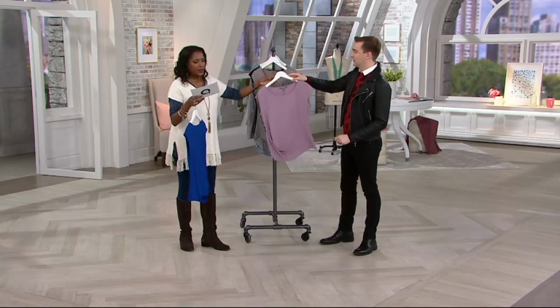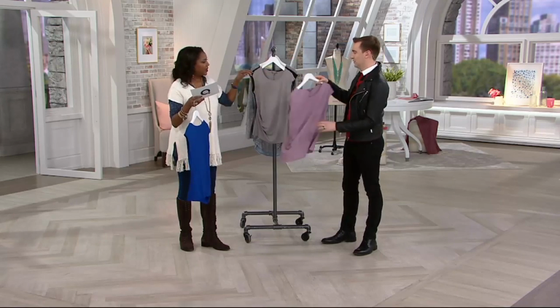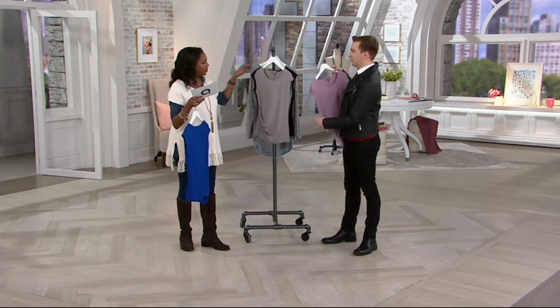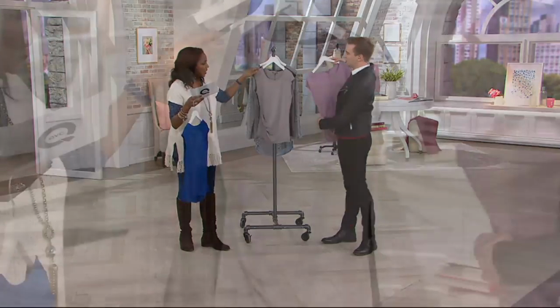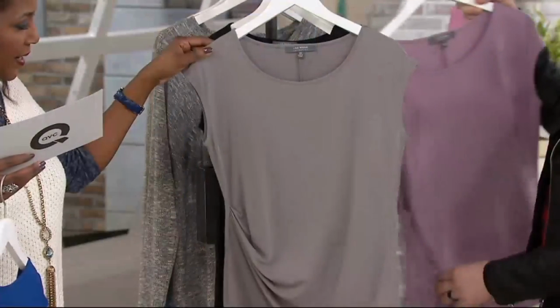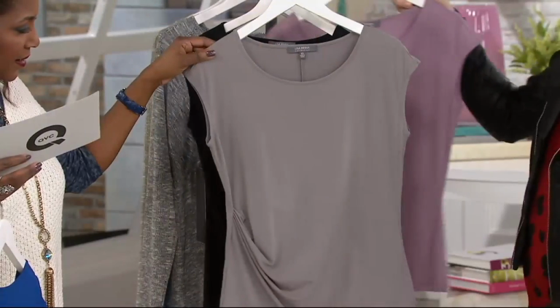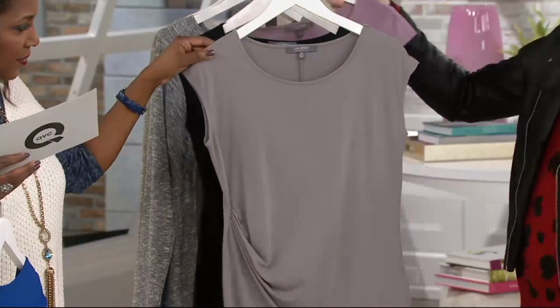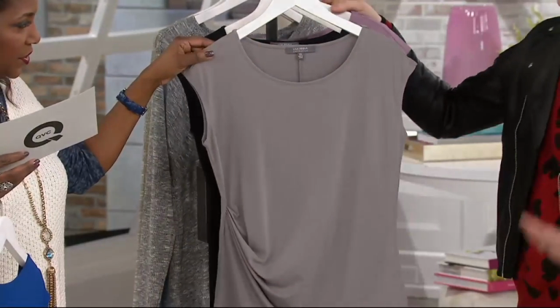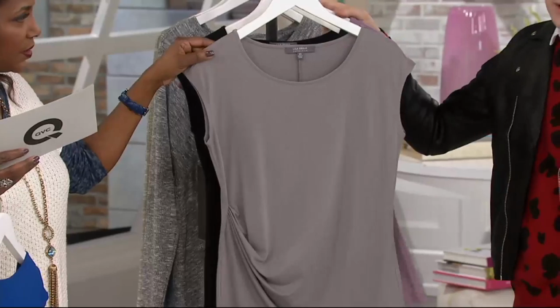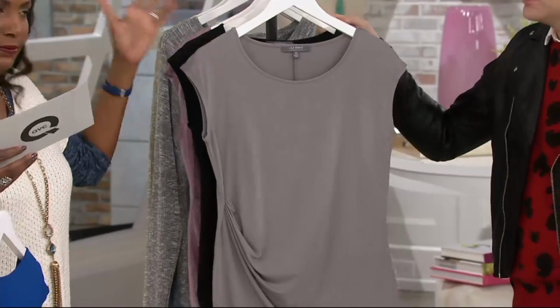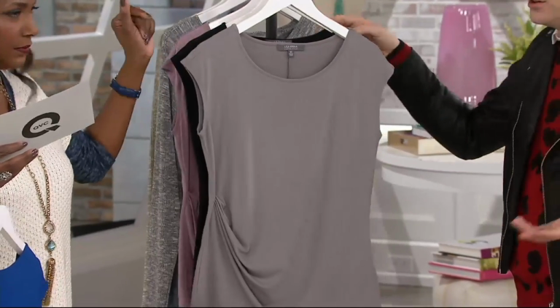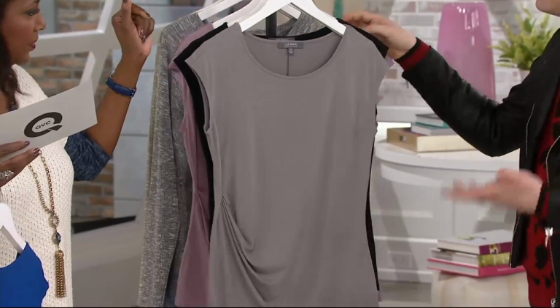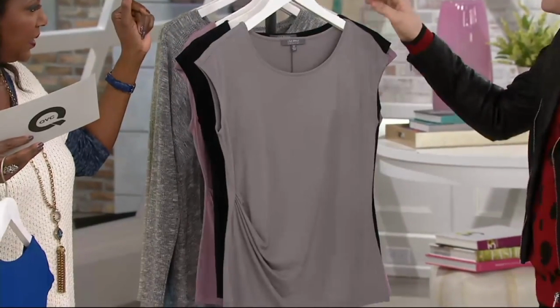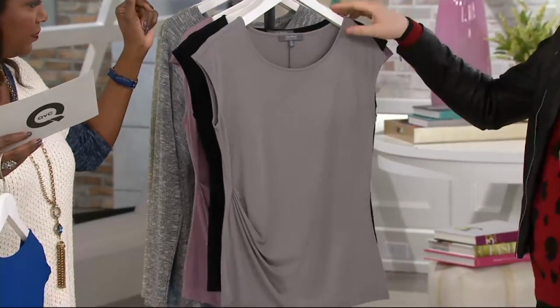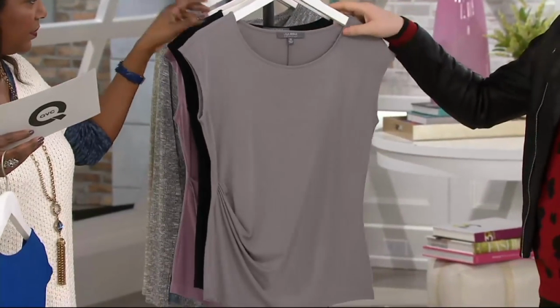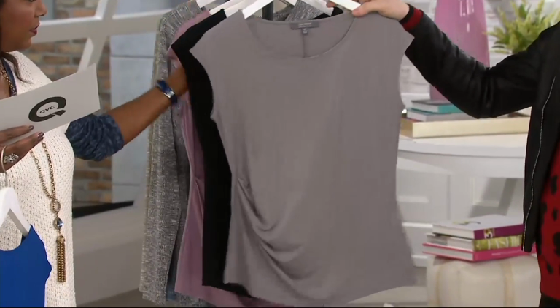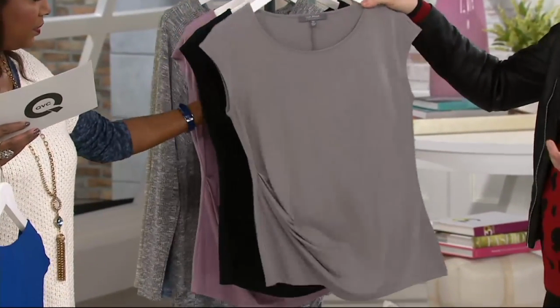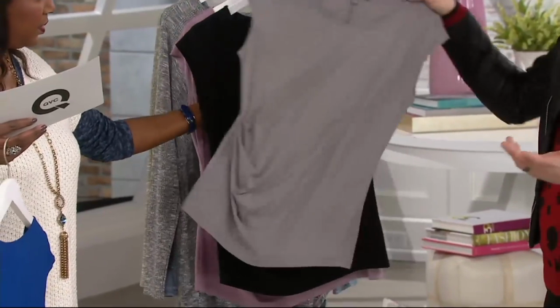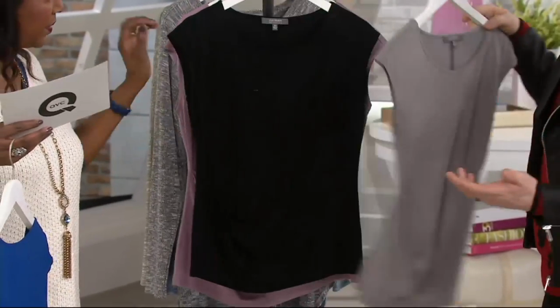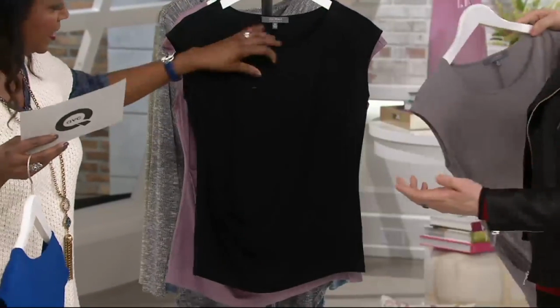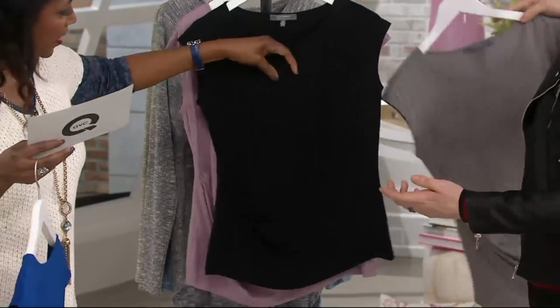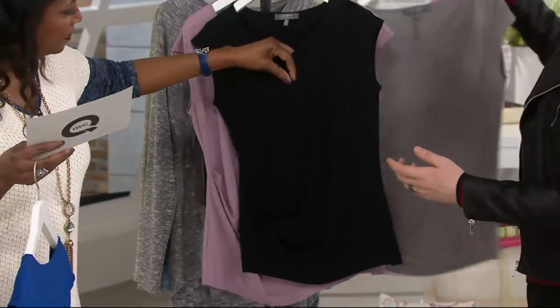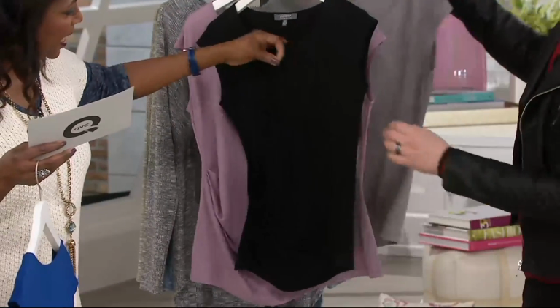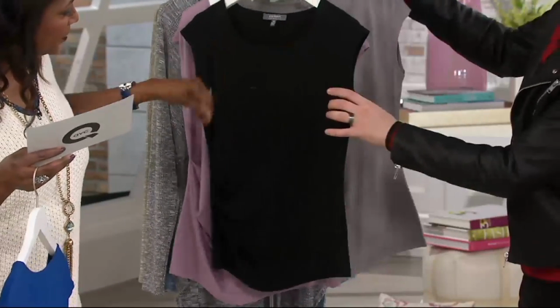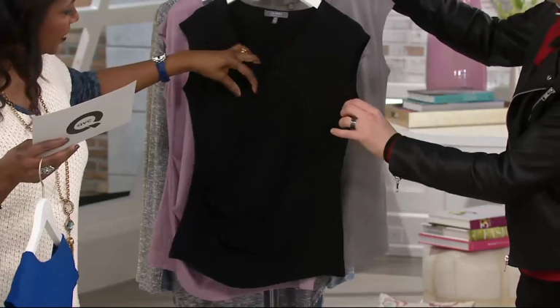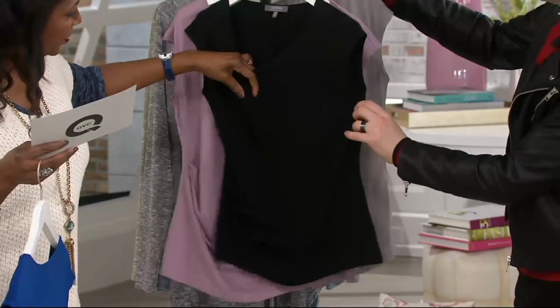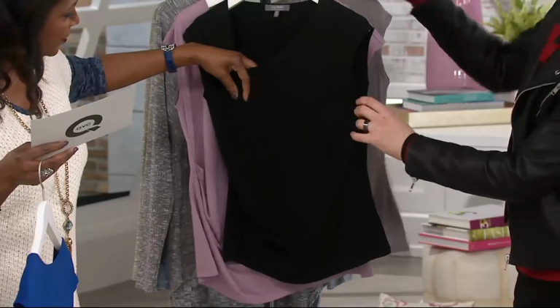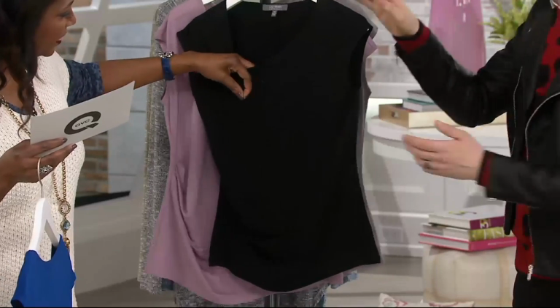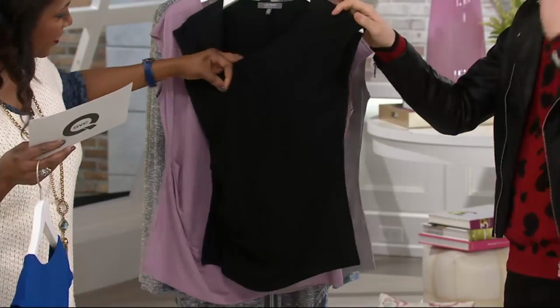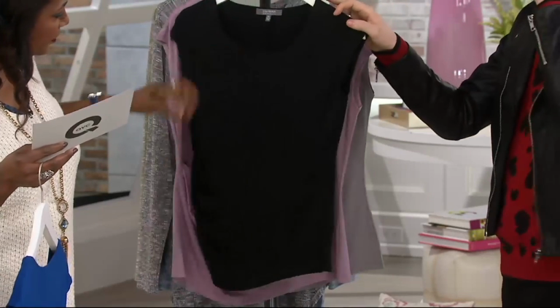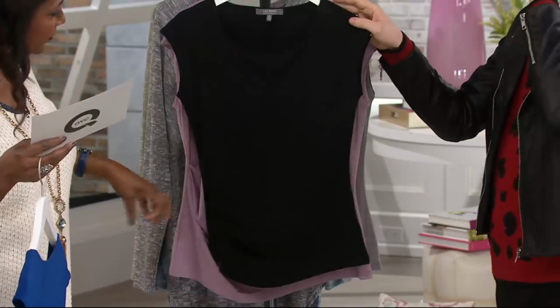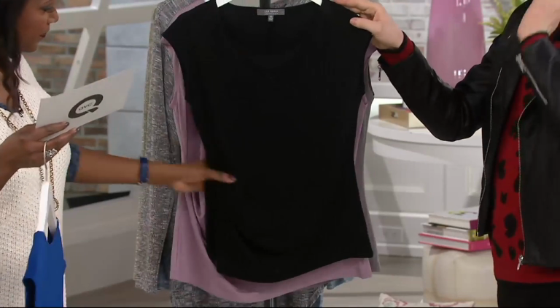Then we have the gray, which is your basic, your standard — for every day, all ways, all seasons. And the black, which is another must-have. Everyone needs a great black shirt.